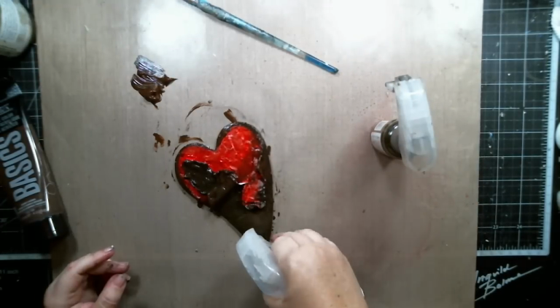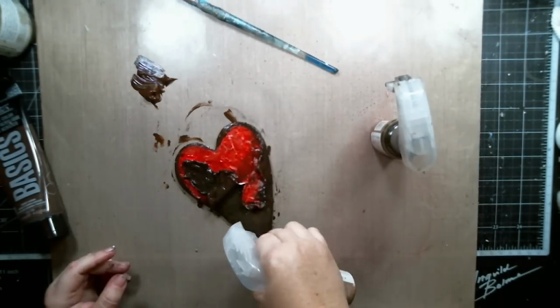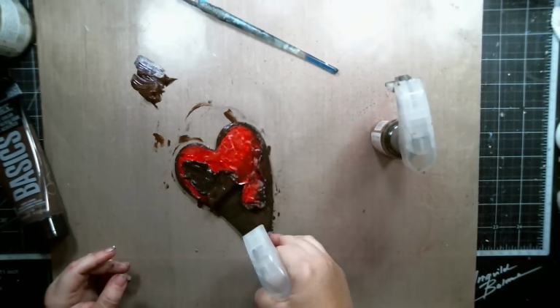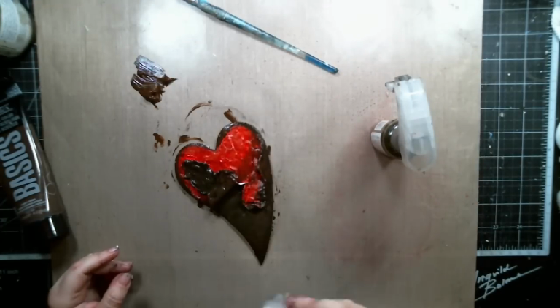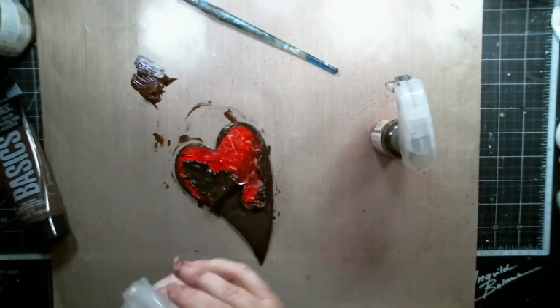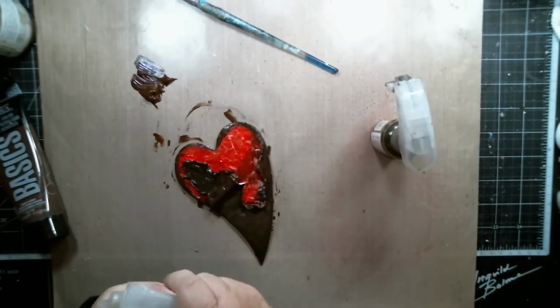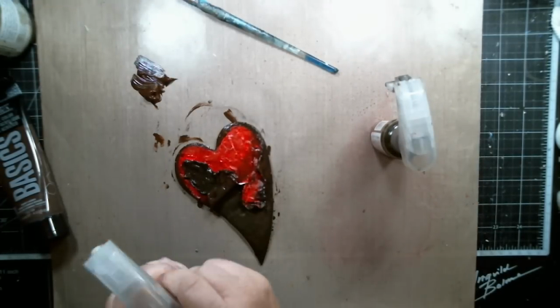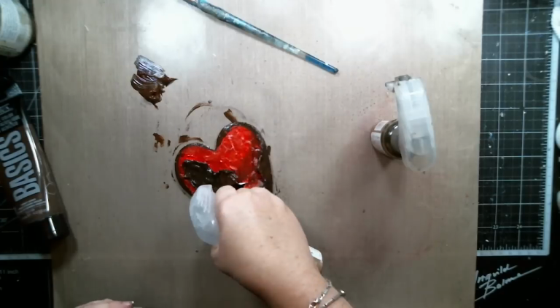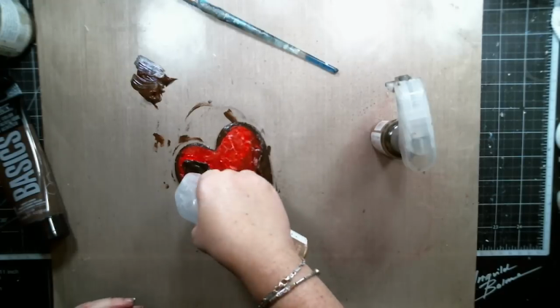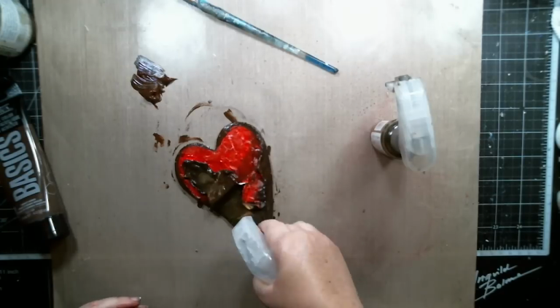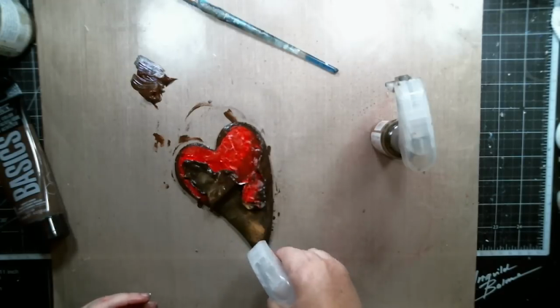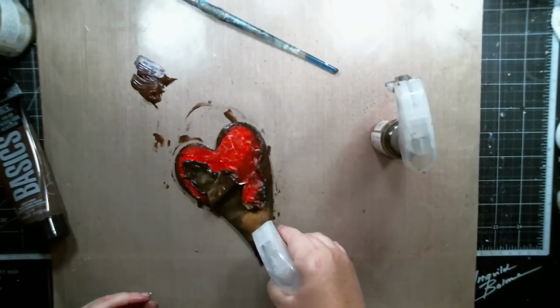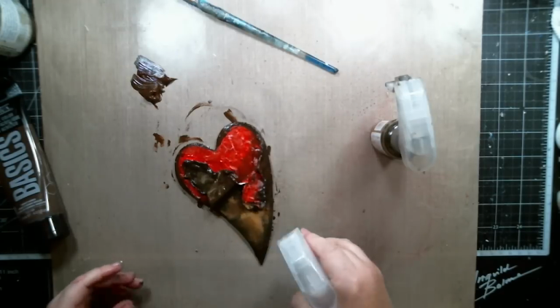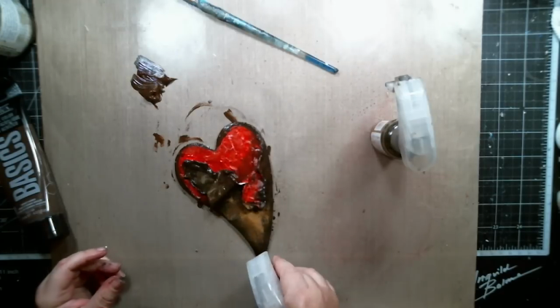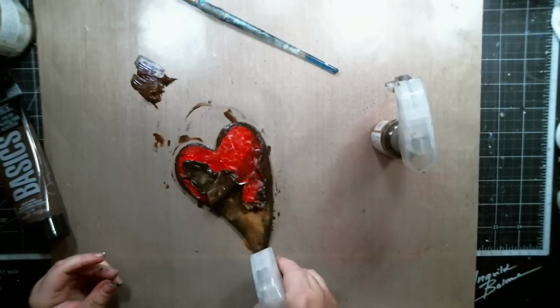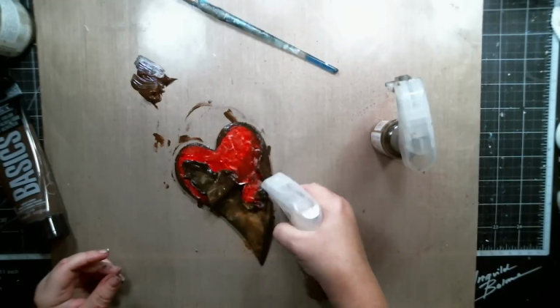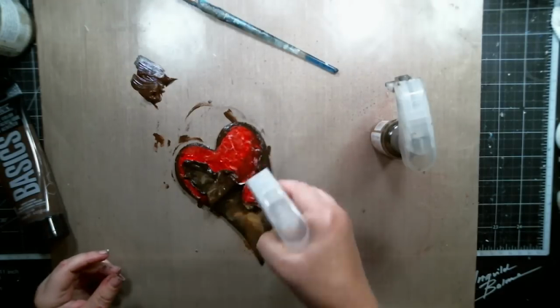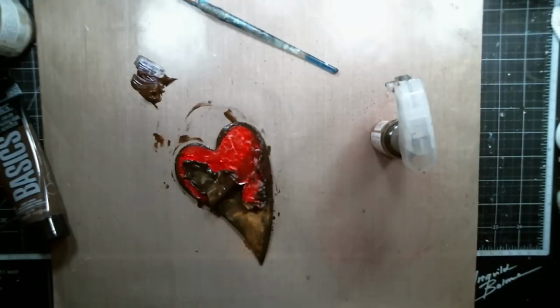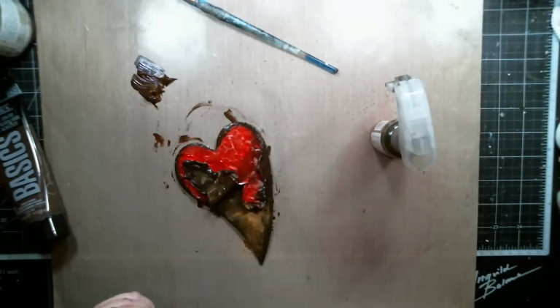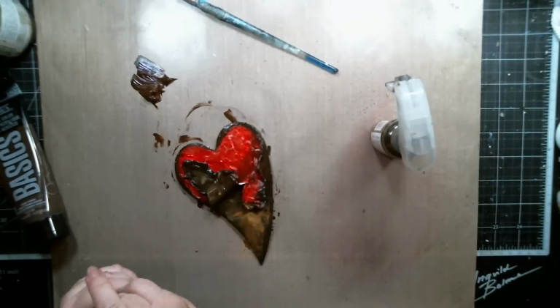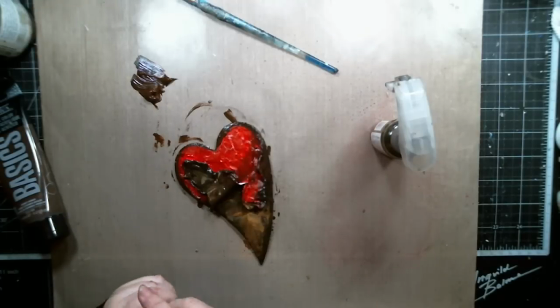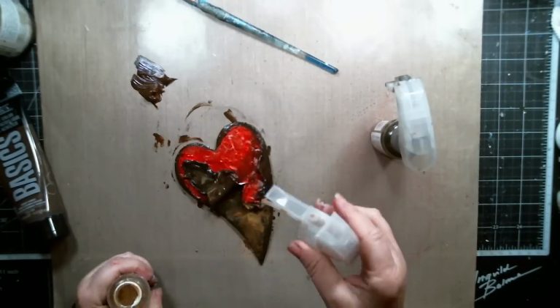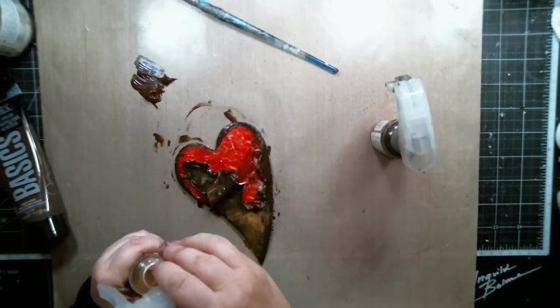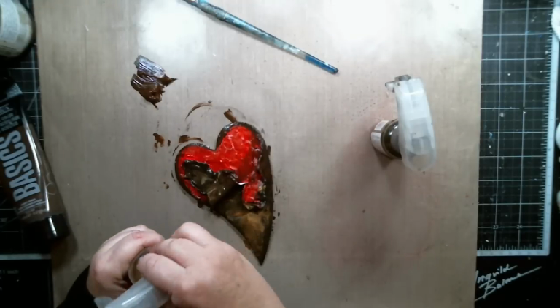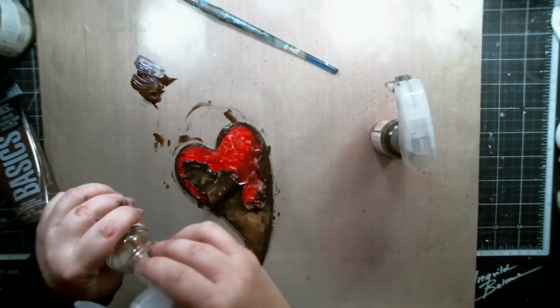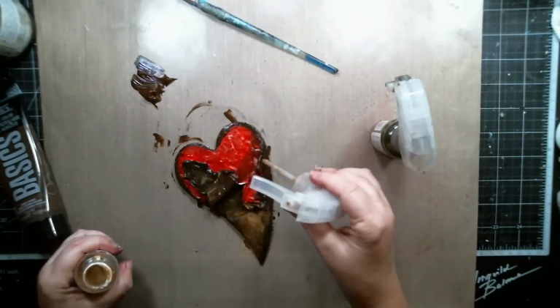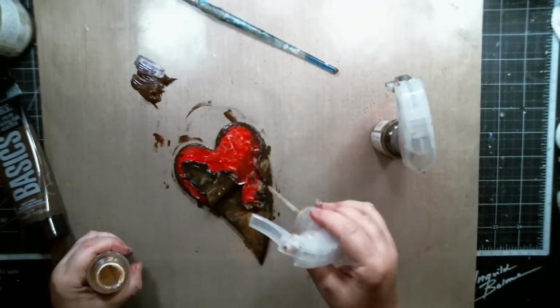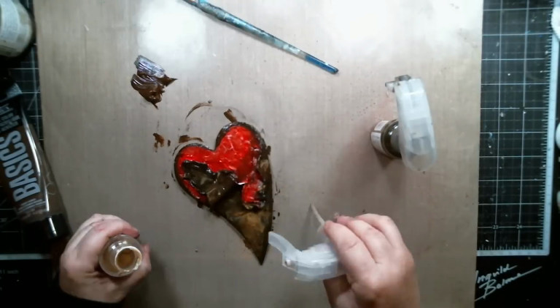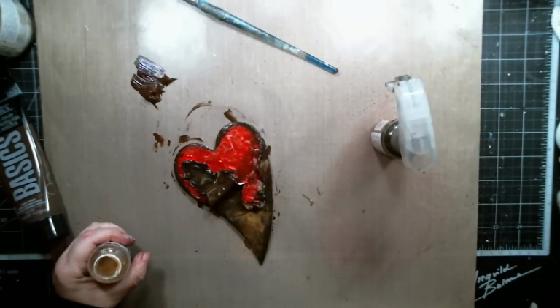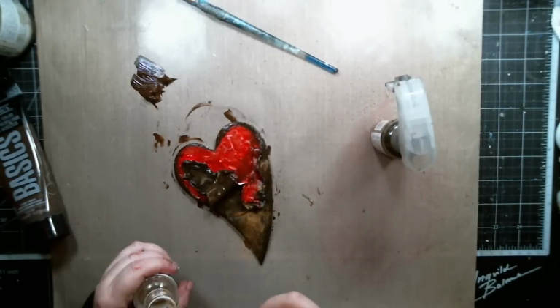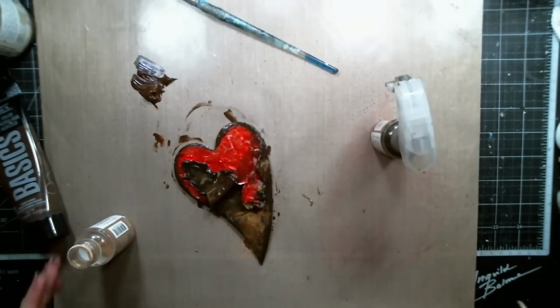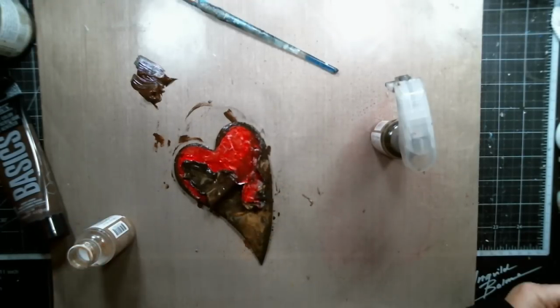The brown was still too dark for me, so I used some Antique Gold and Emperor's Gold Color Bloom from Prima to create a golden heart instead.